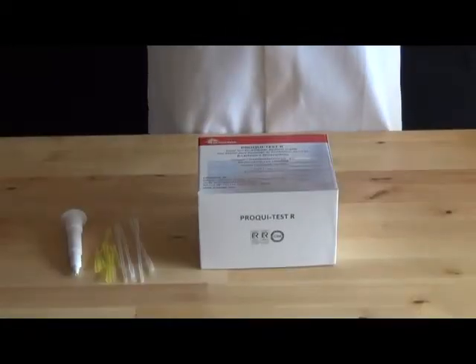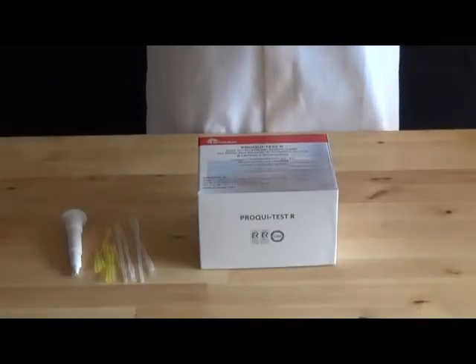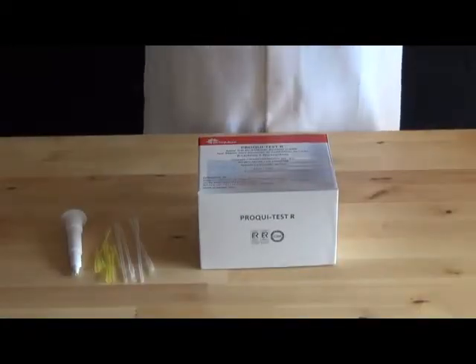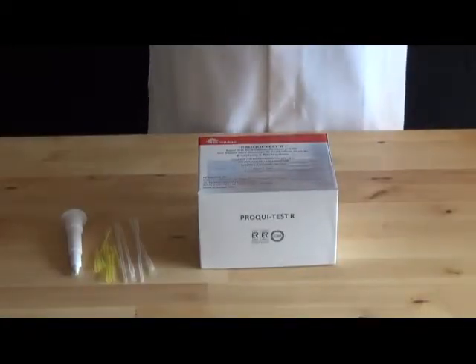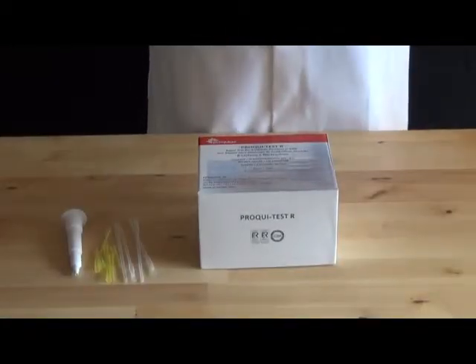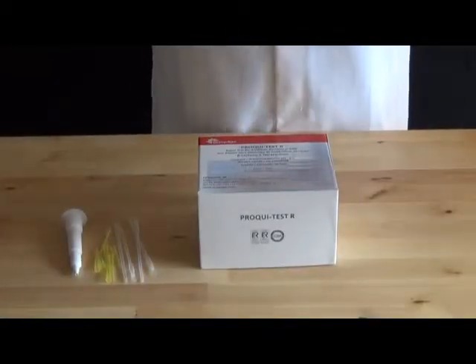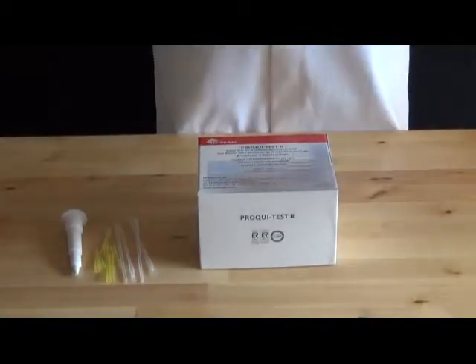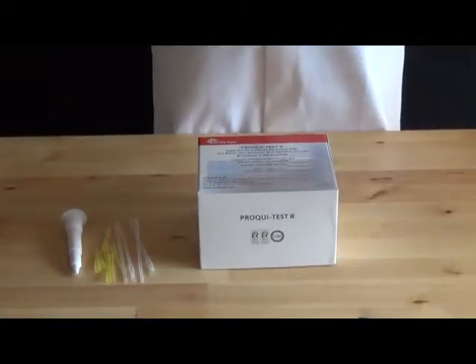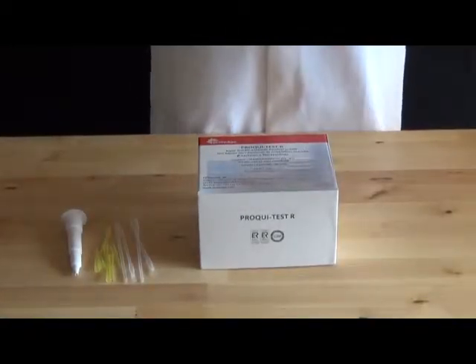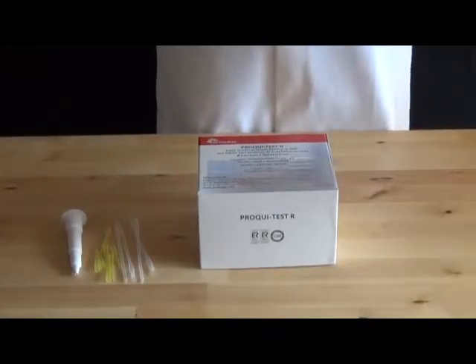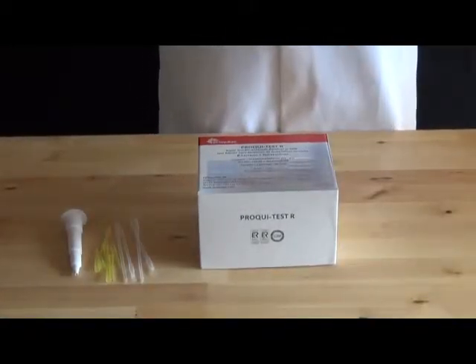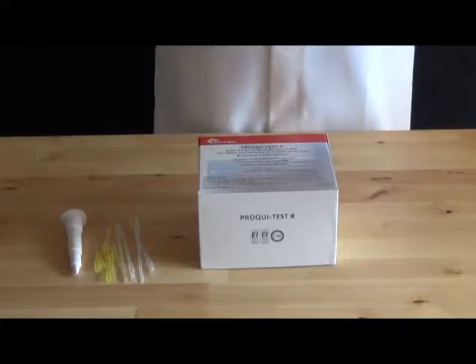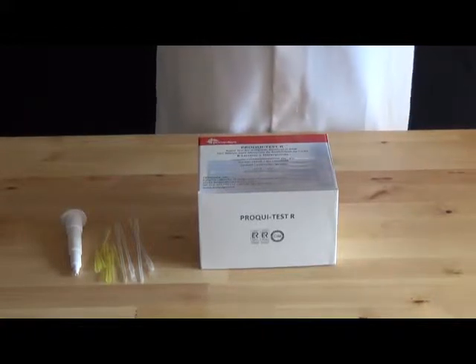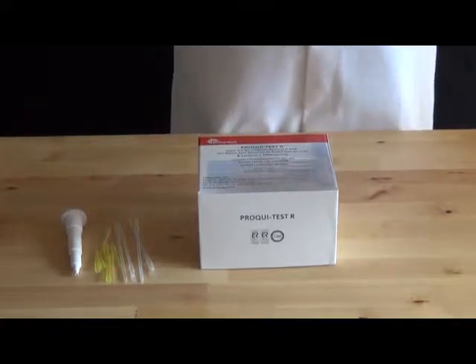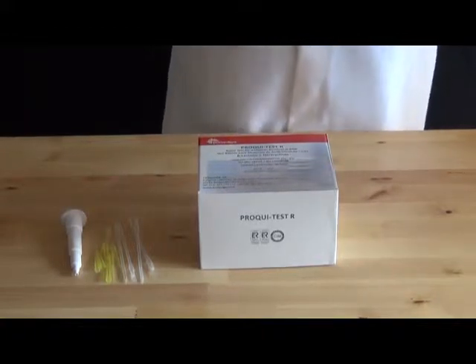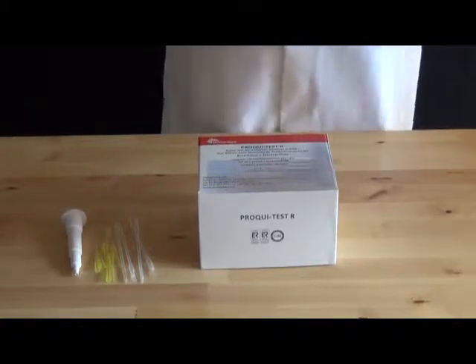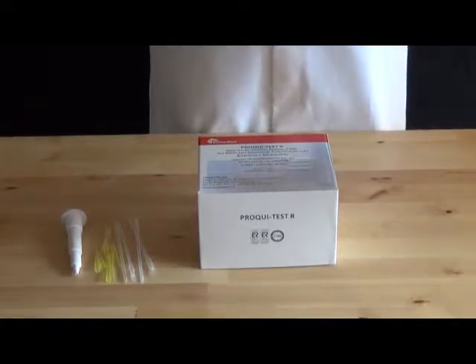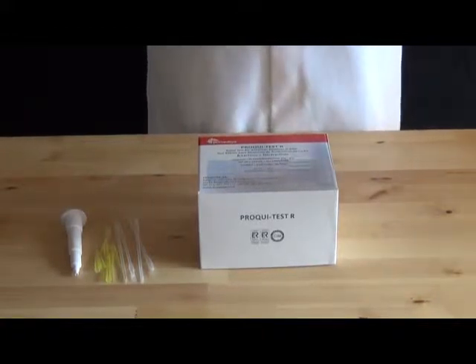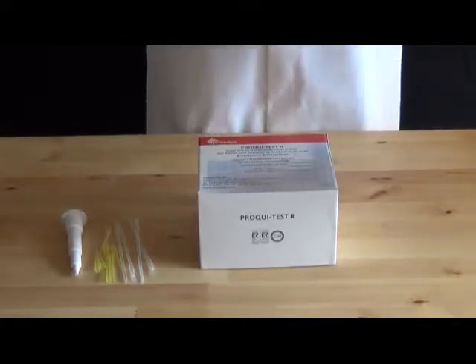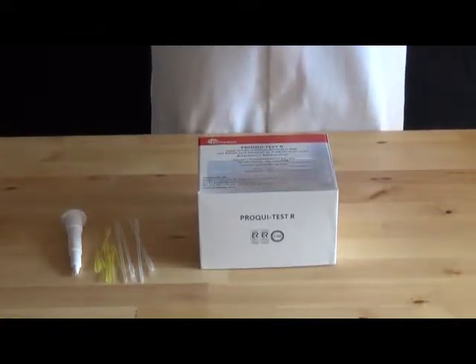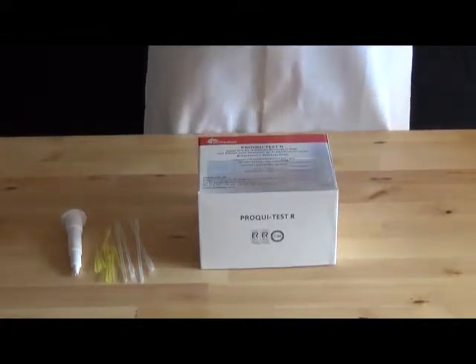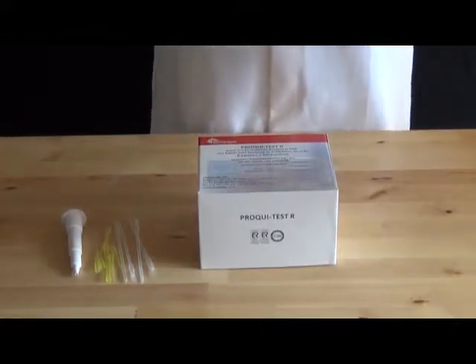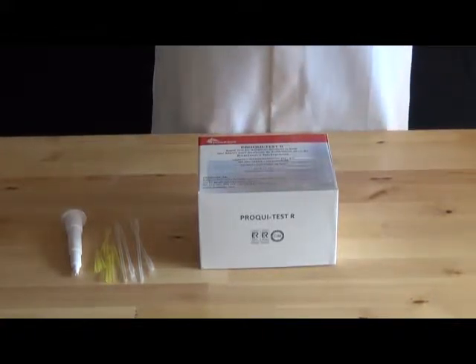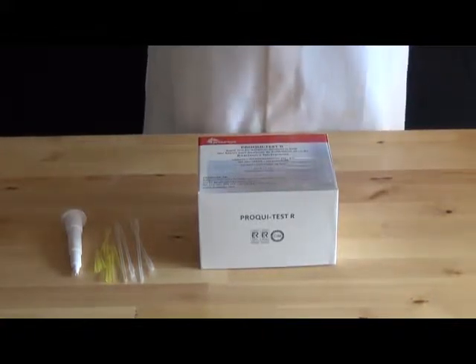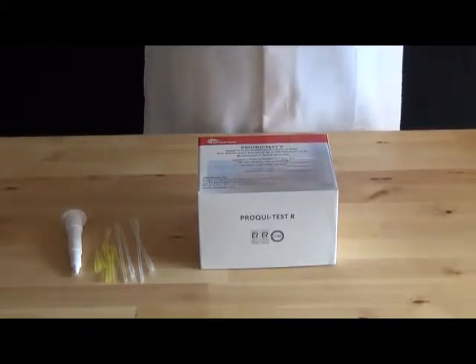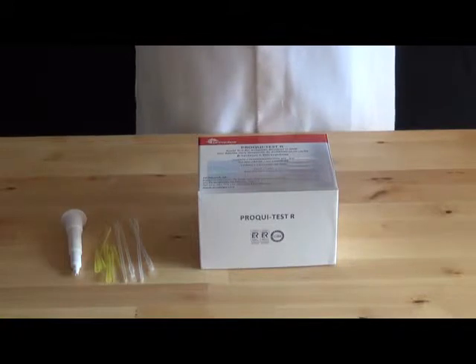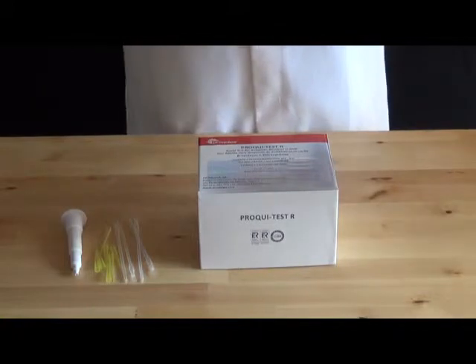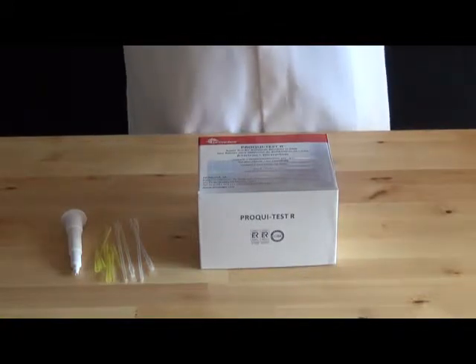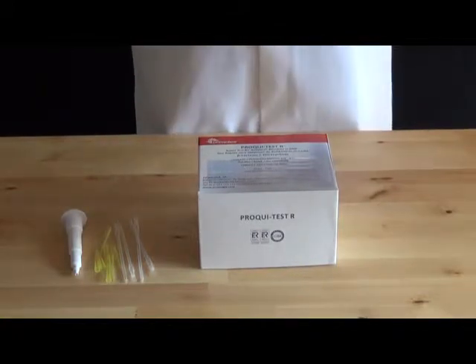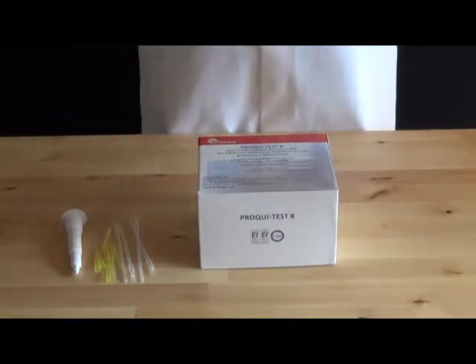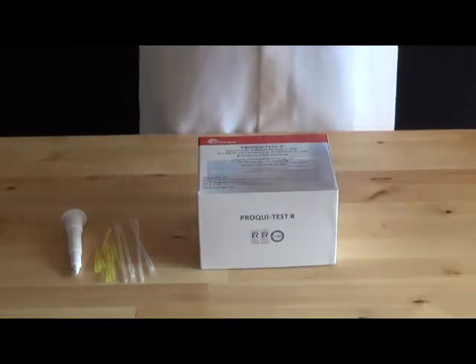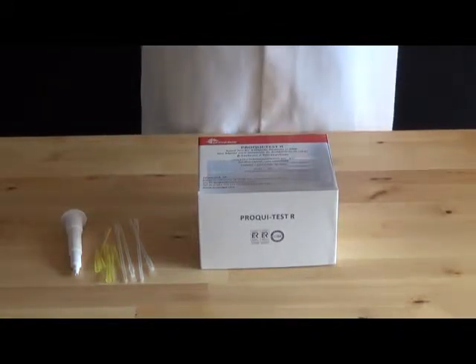This is the rapid antibiotic testing kit from JKM Foods. It gives you results in five minutes for both major types of antibiotics used in the dairy industry.